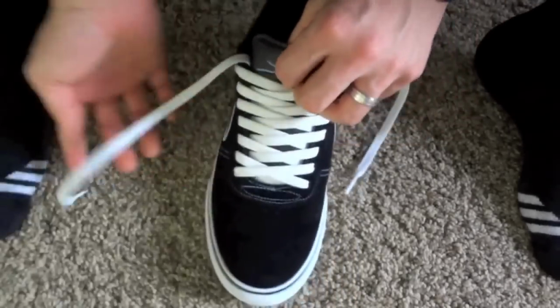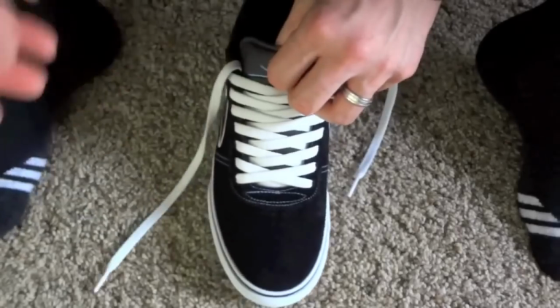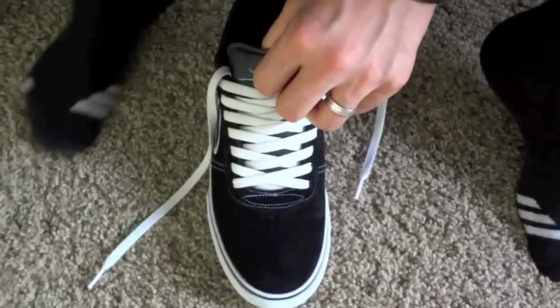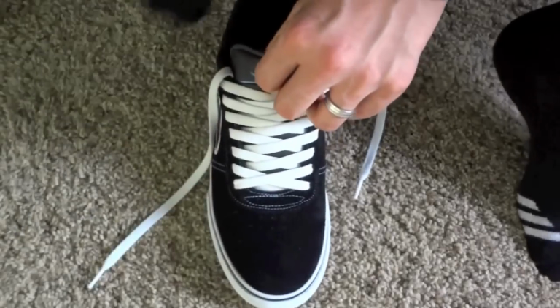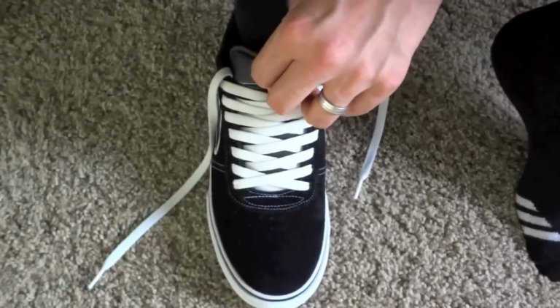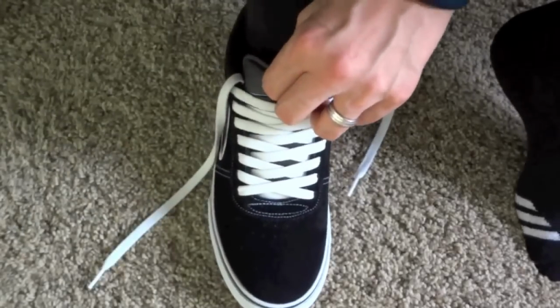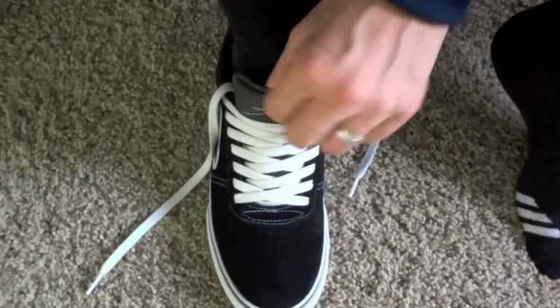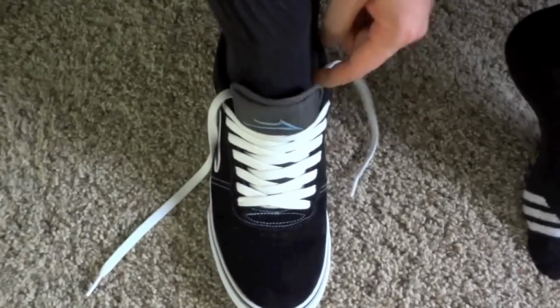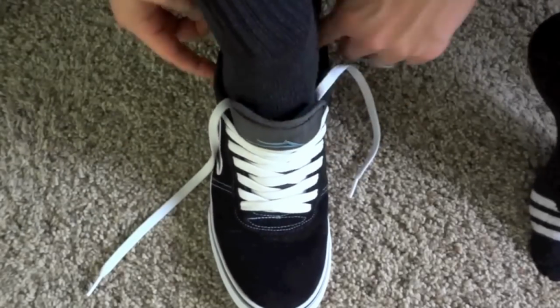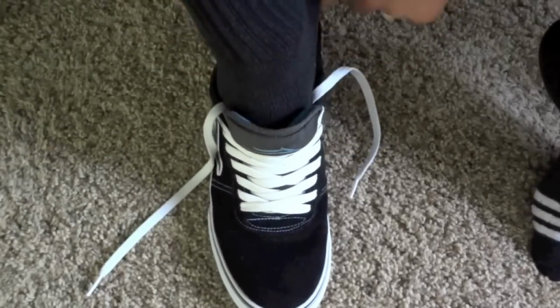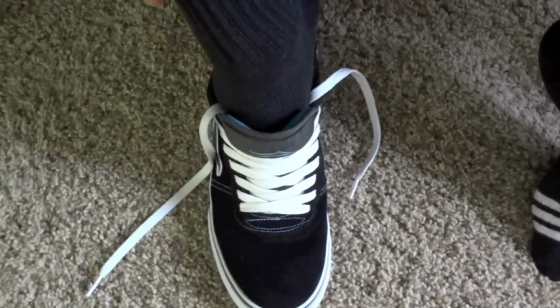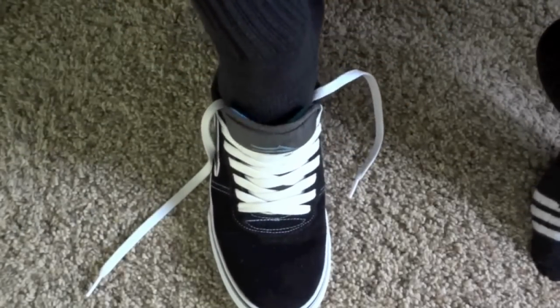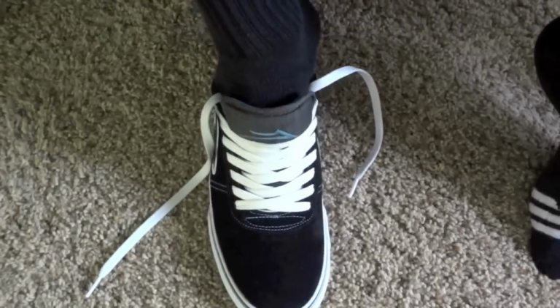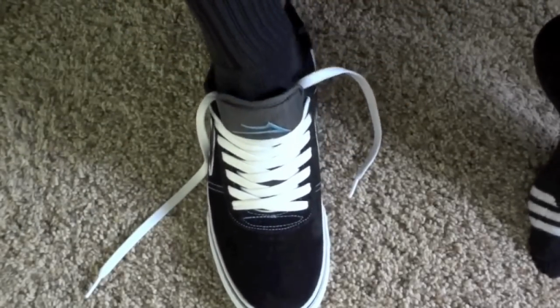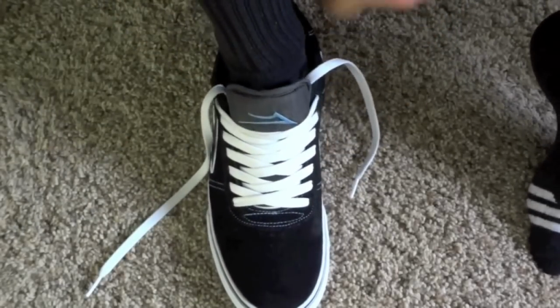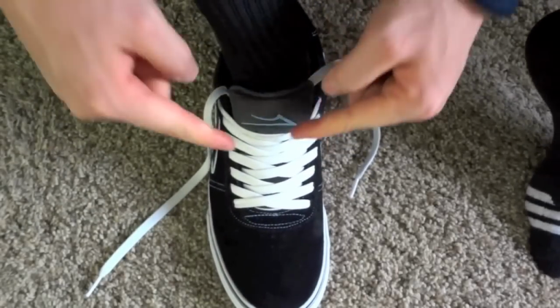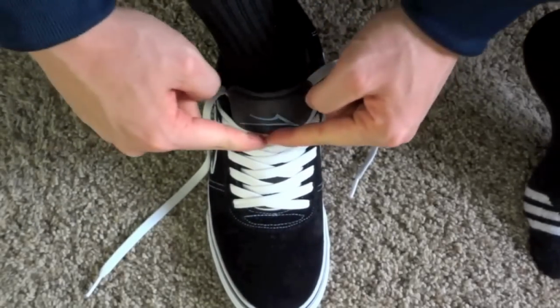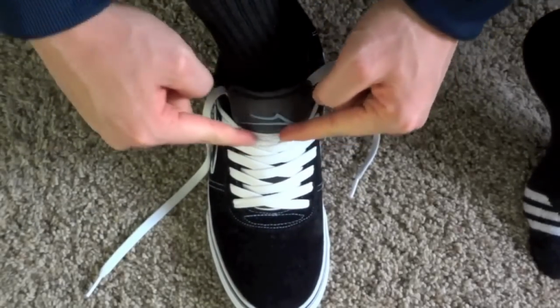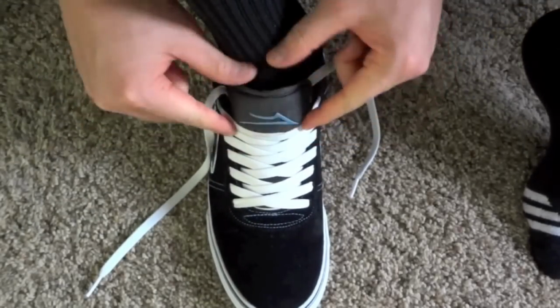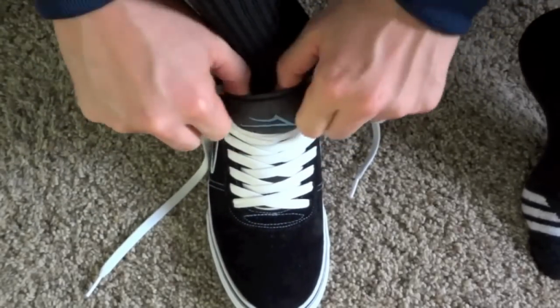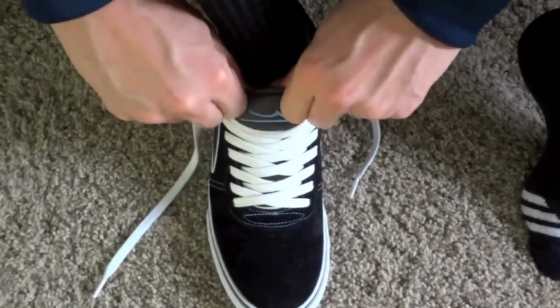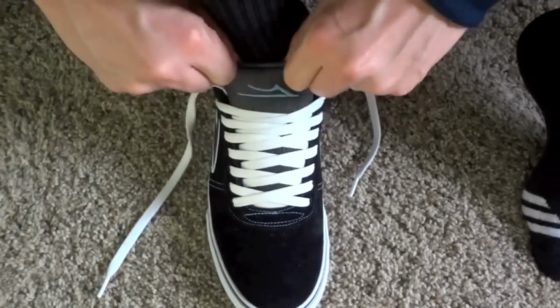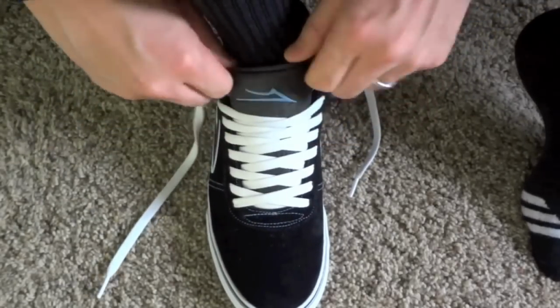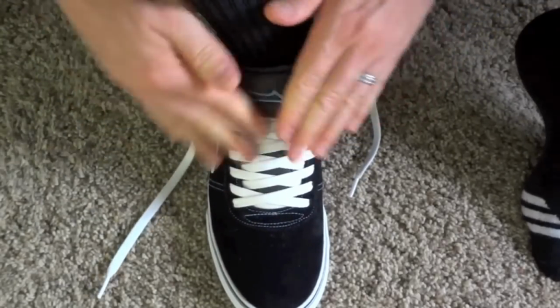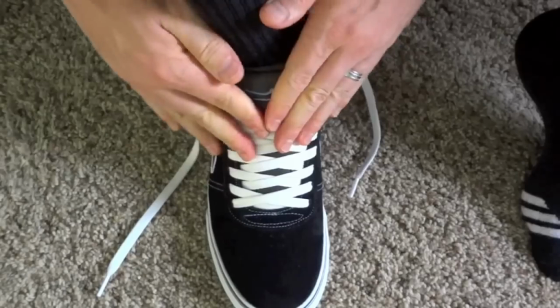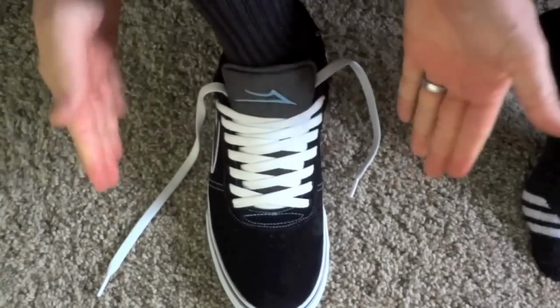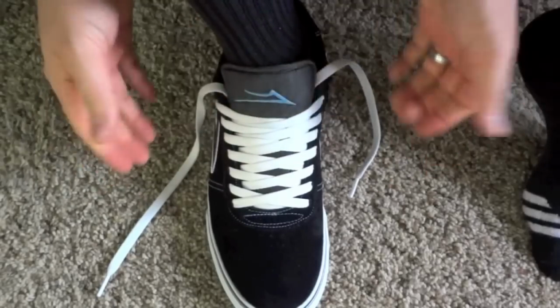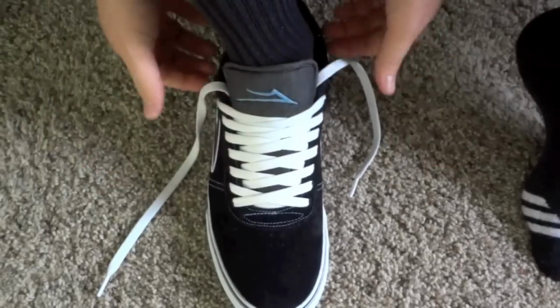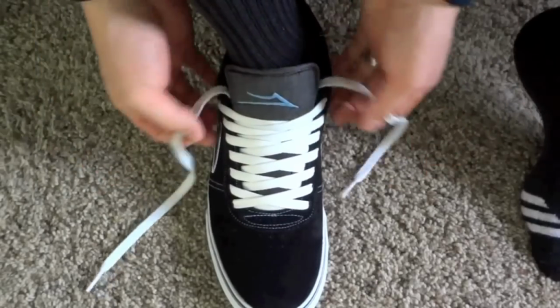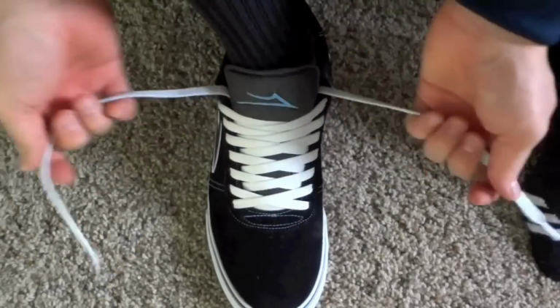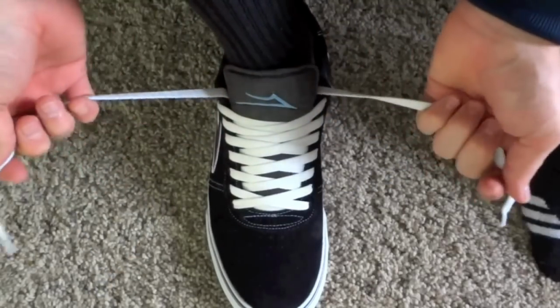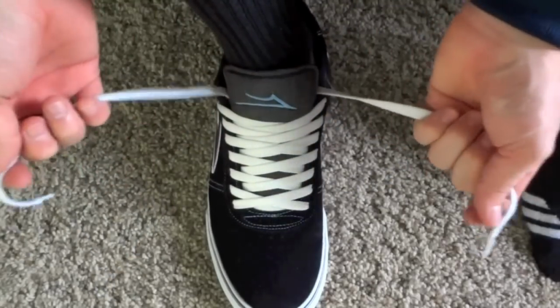Watch what happens when I slide my foot into this shoe. You see that V that goes down? It gives you that little bit of space you need to slide your foot into that shoe.